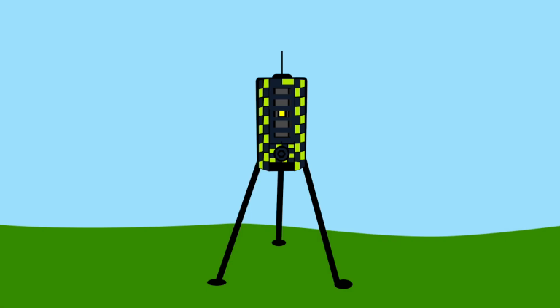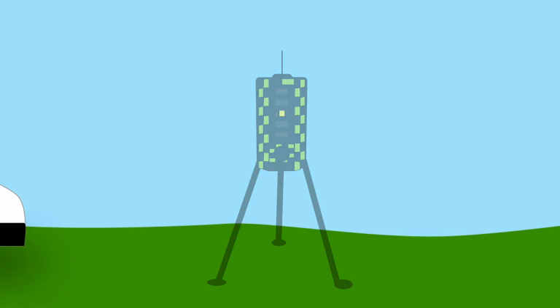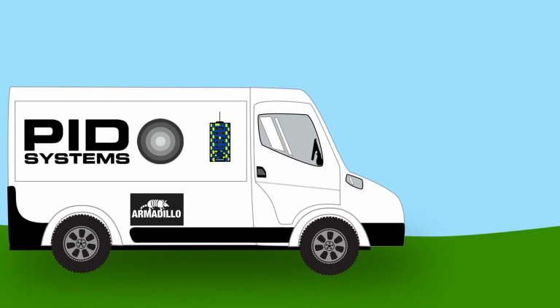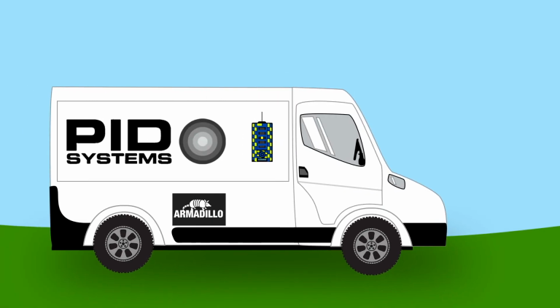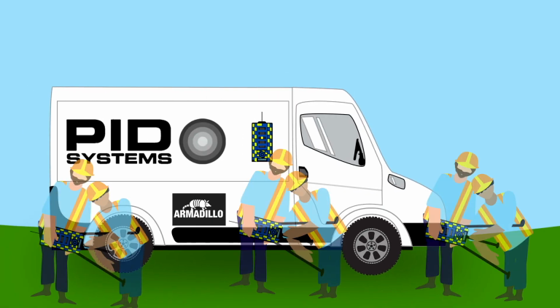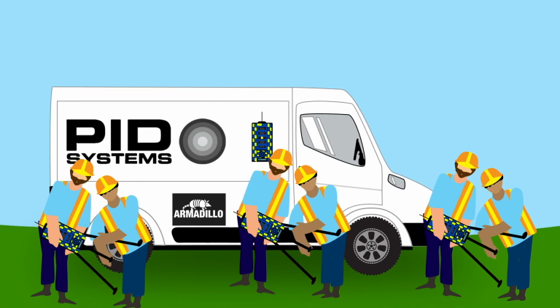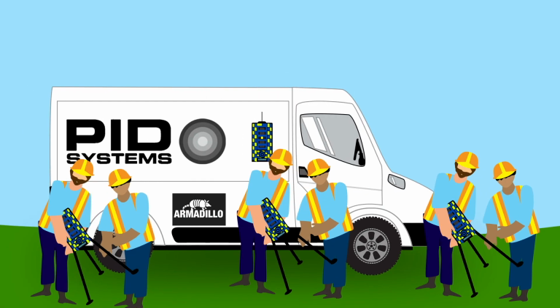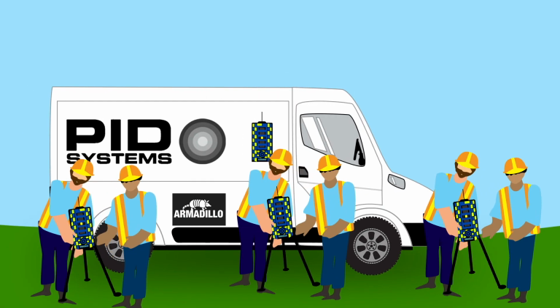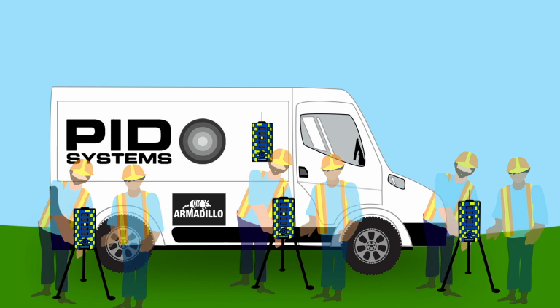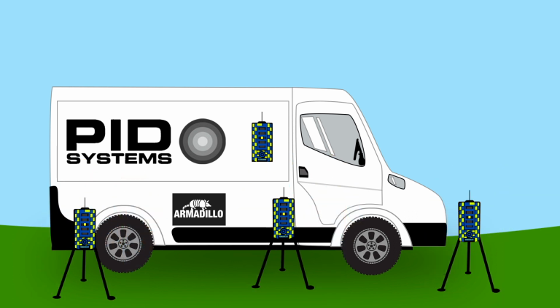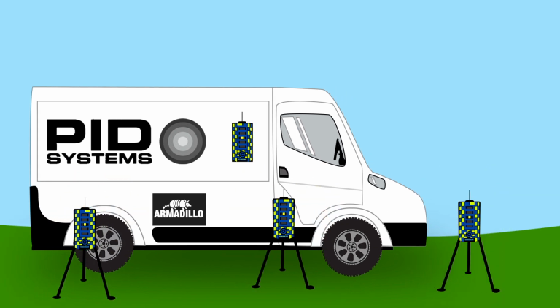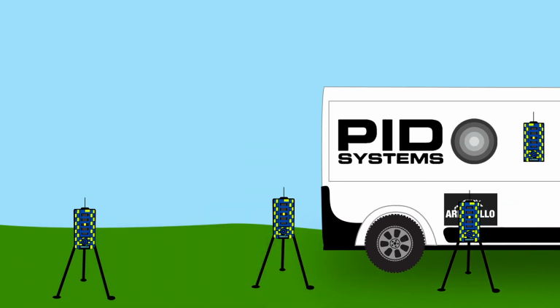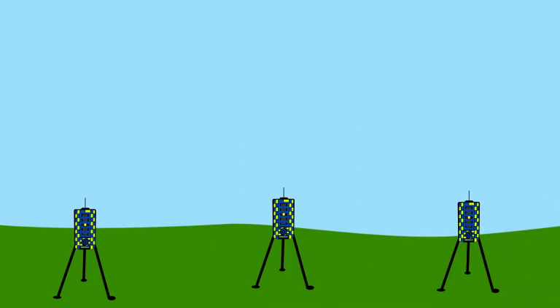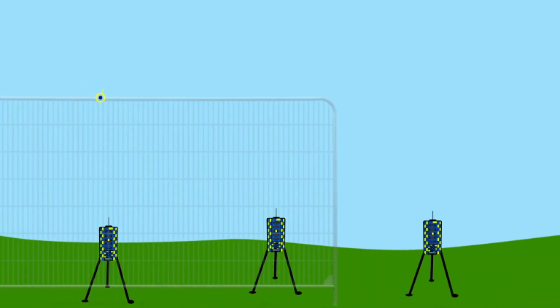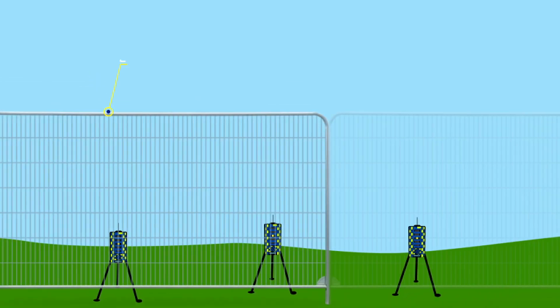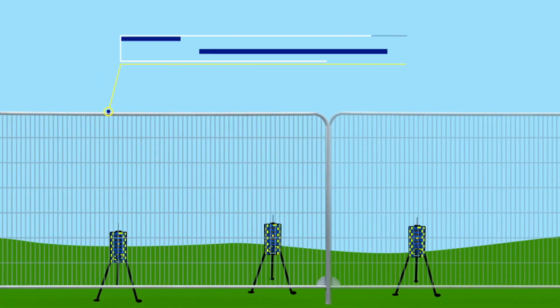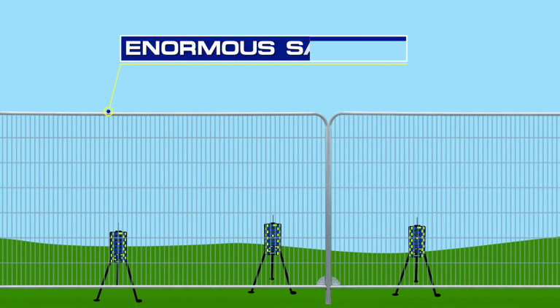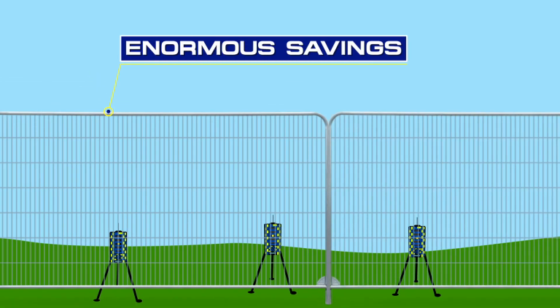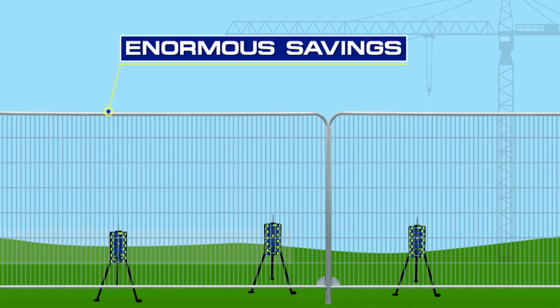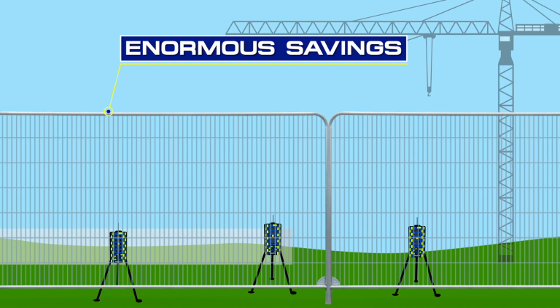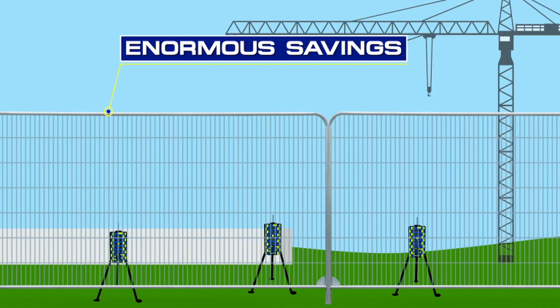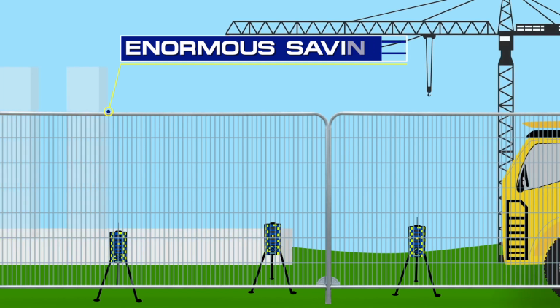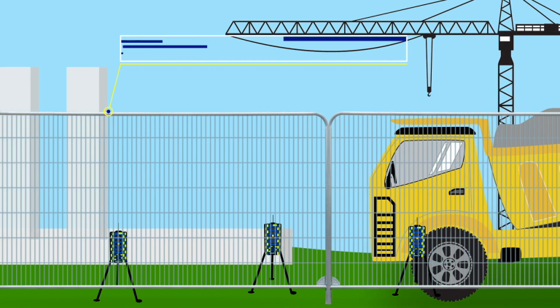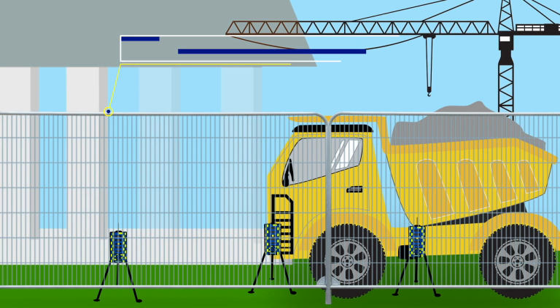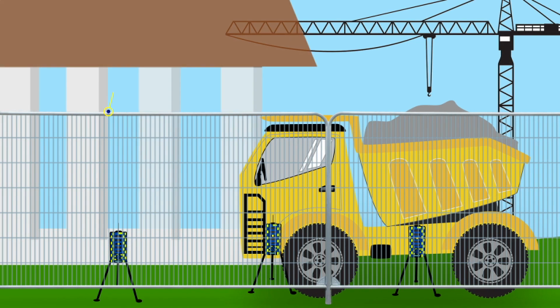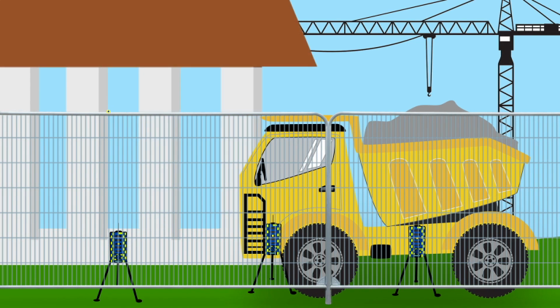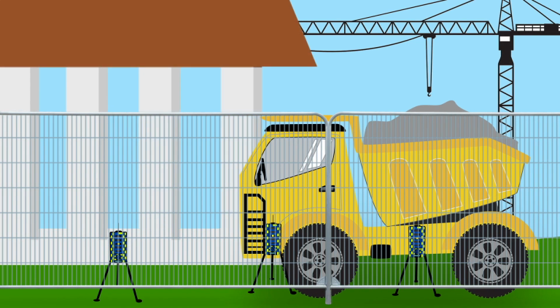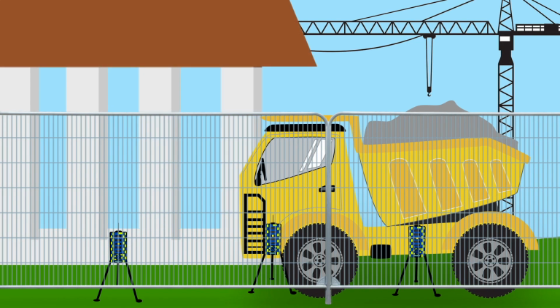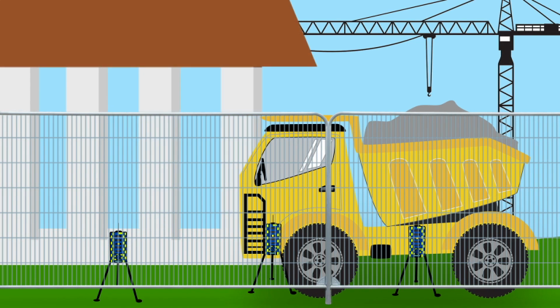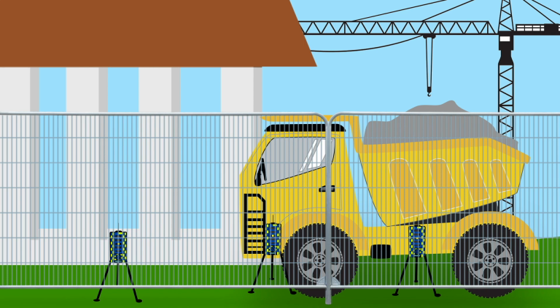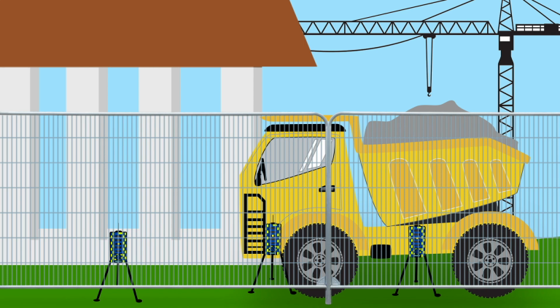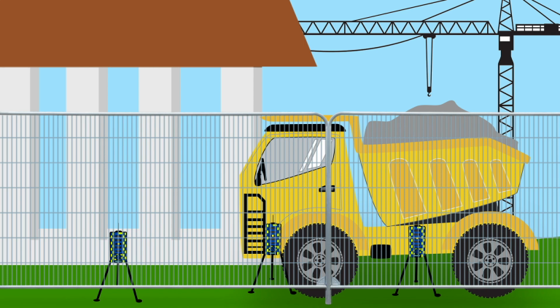Our standalone units are ideal for rapid deployment in virtually any location with no cabling and no fuss. We provide enormous savings compared to traditional manned guarding without any of the additional costs and, more importantly, the risks associated with lone working.